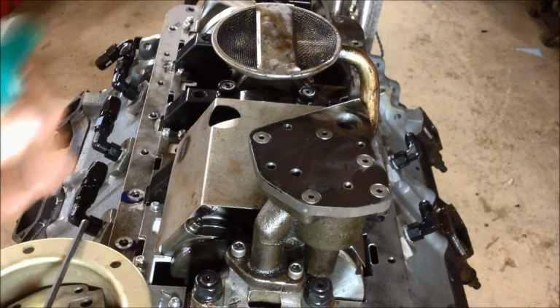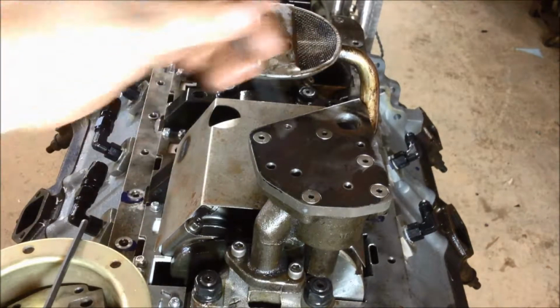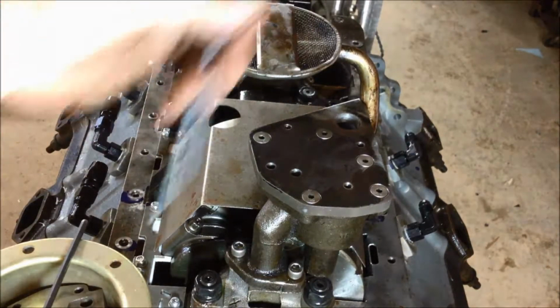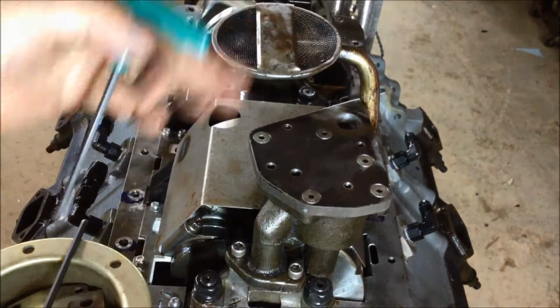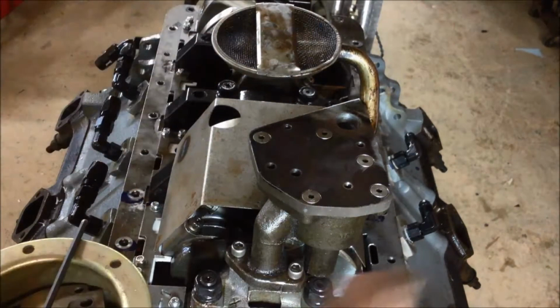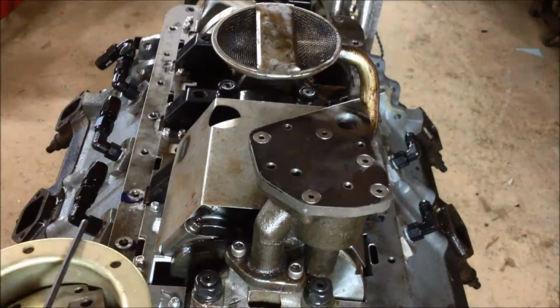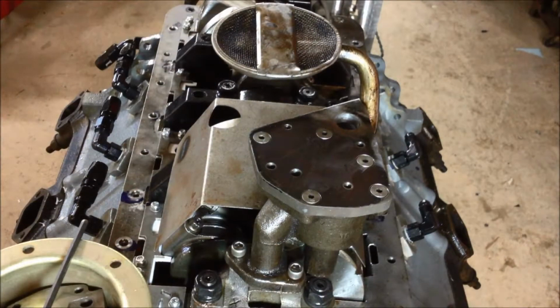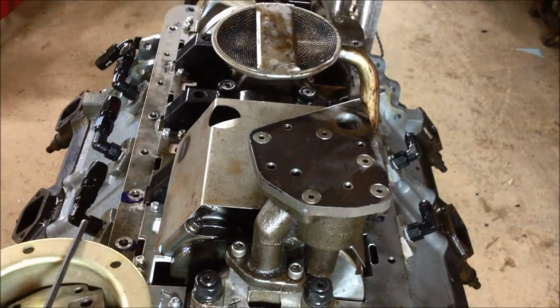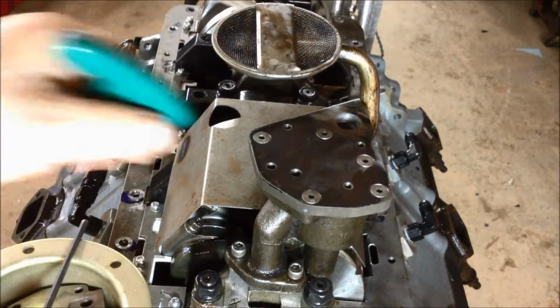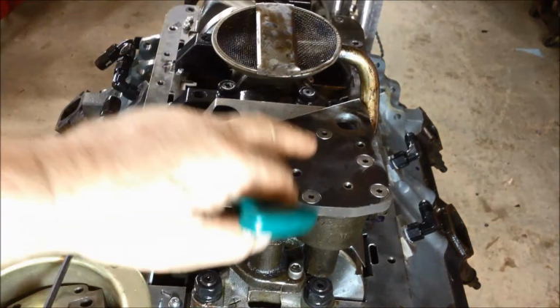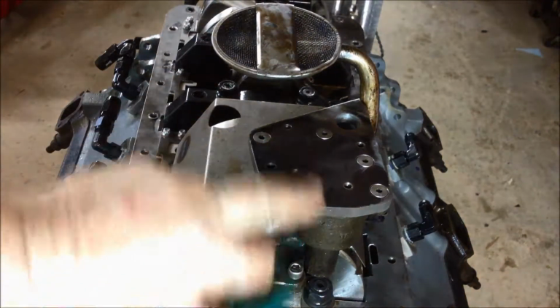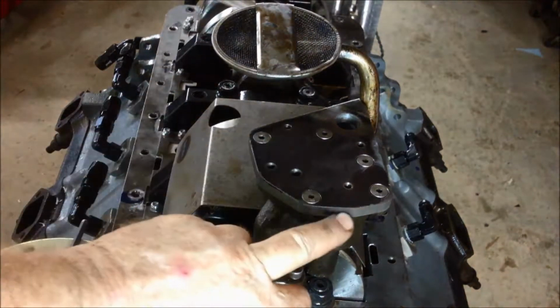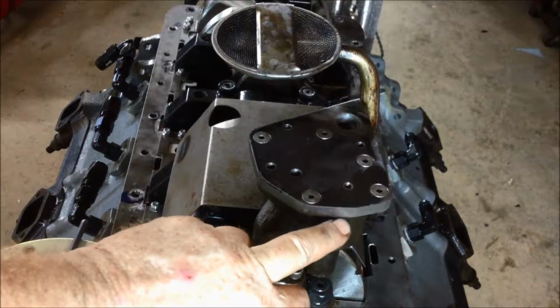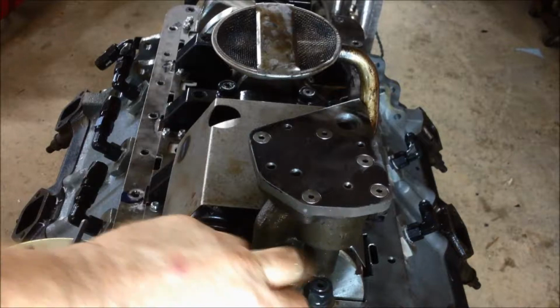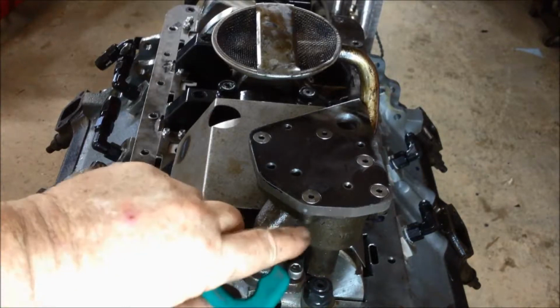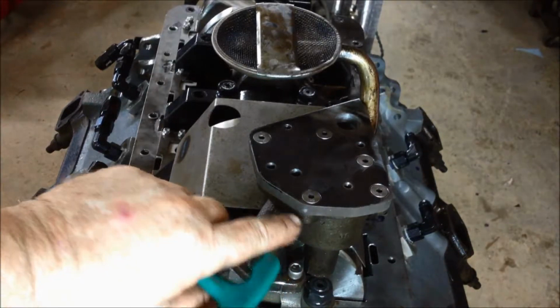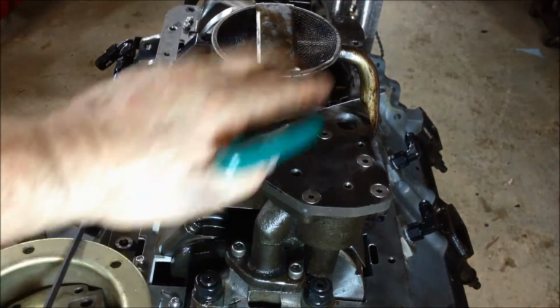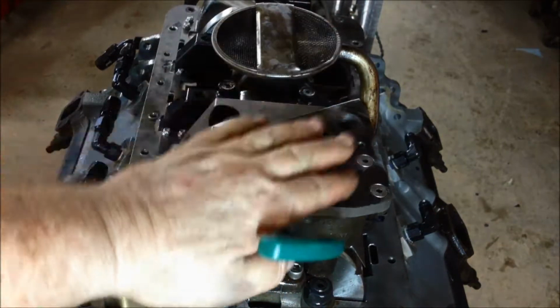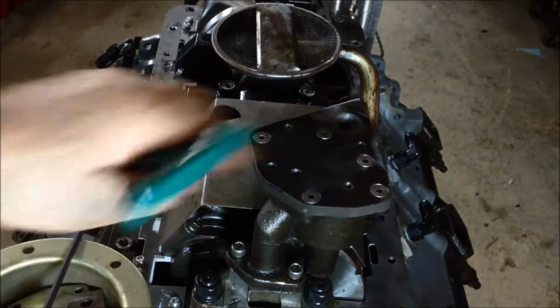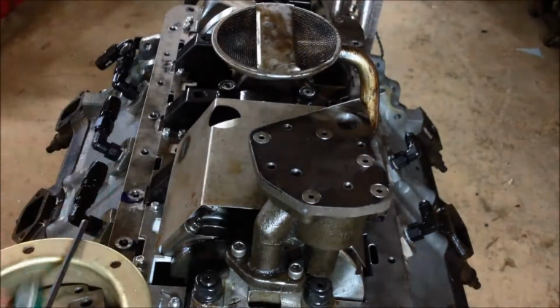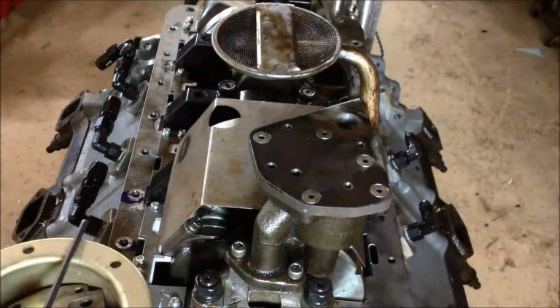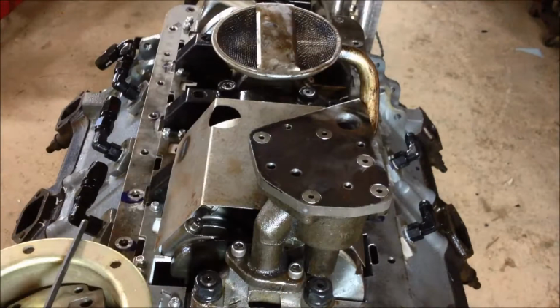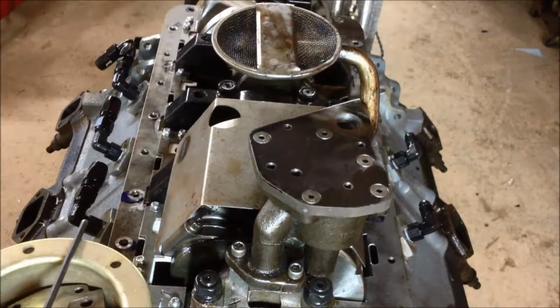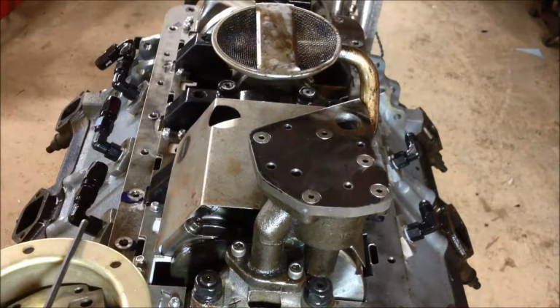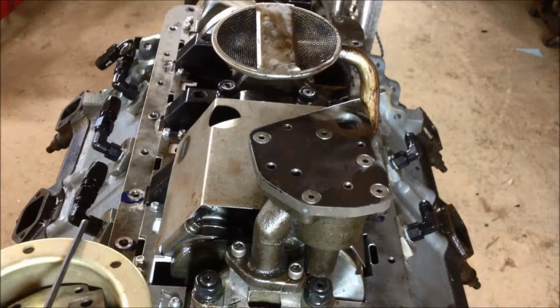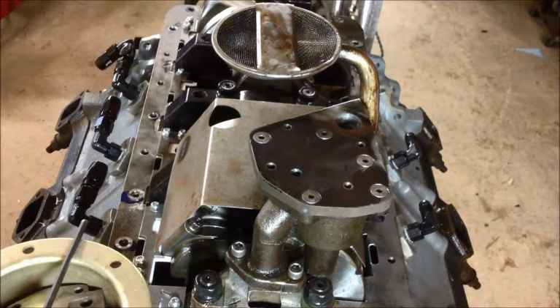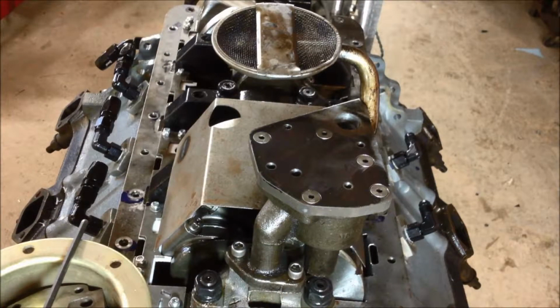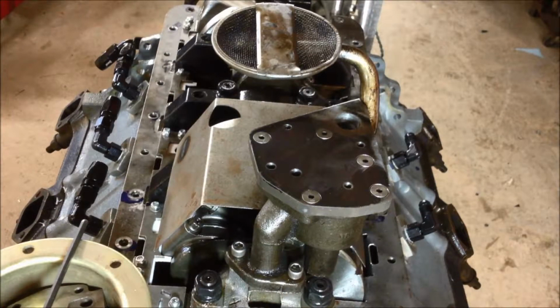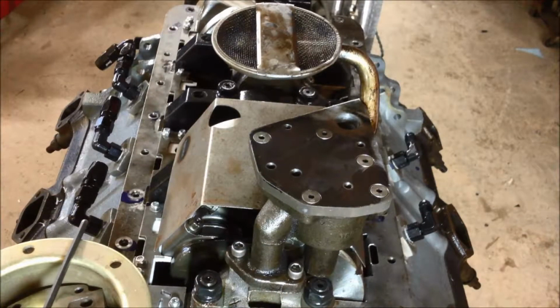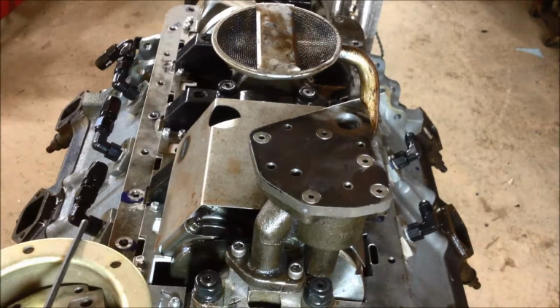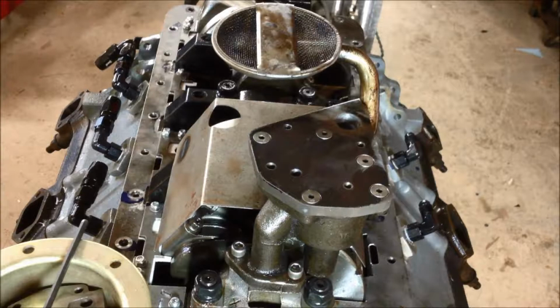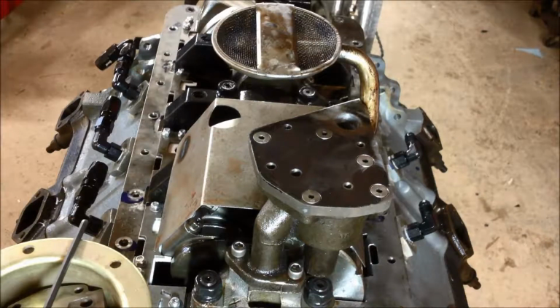Otherwise it's just a regular oil pump. The adapter plate will be a little bit thinner because I've got a face that will drop it down some. But that's it — talk to you a little bit later. Have a good one.